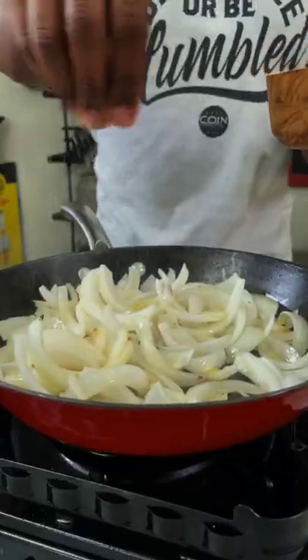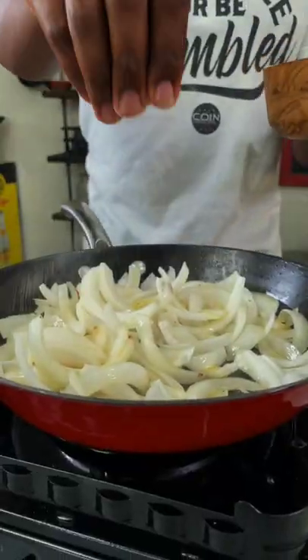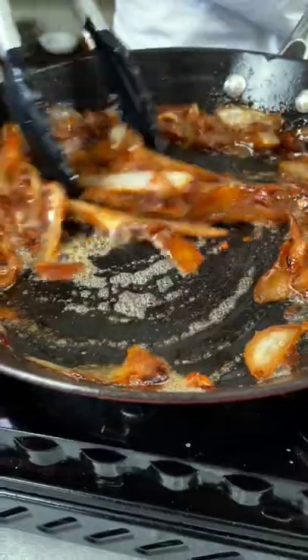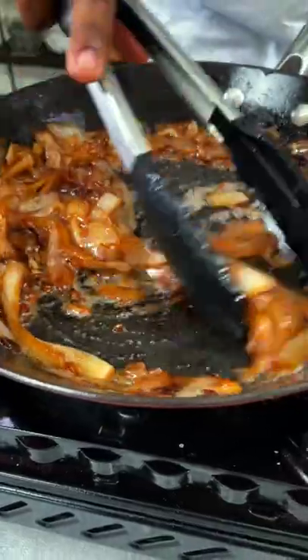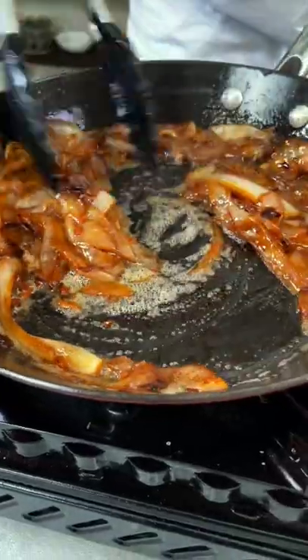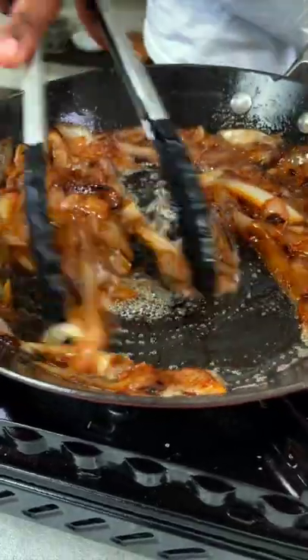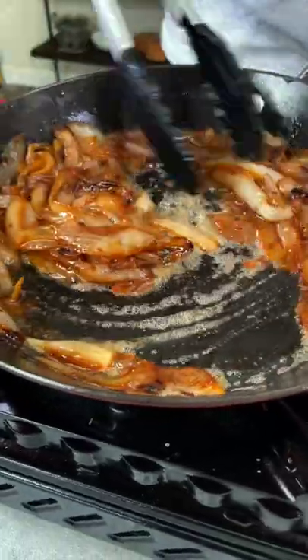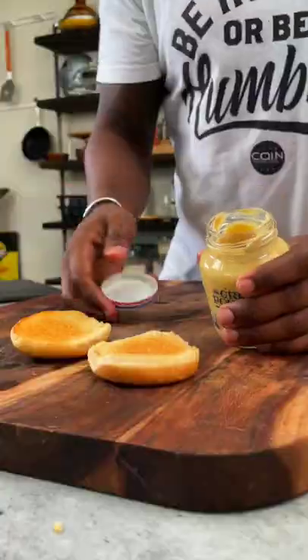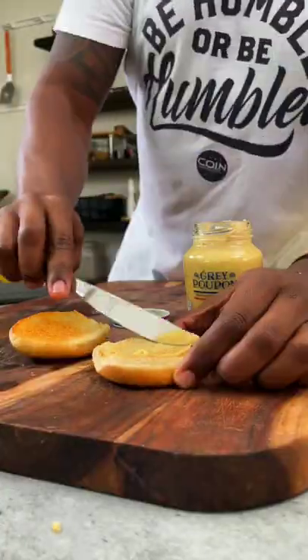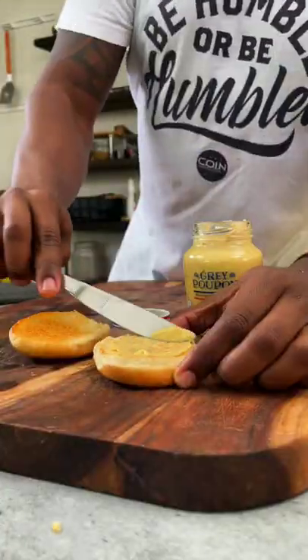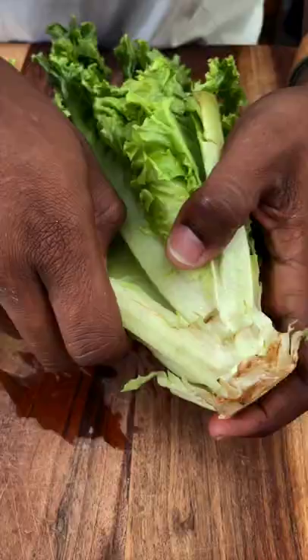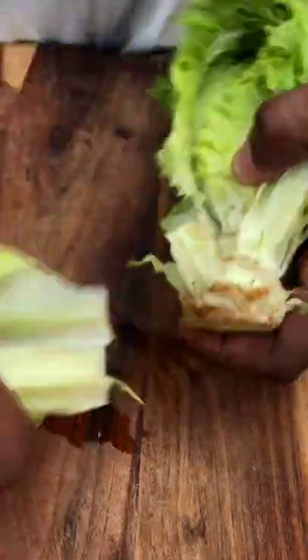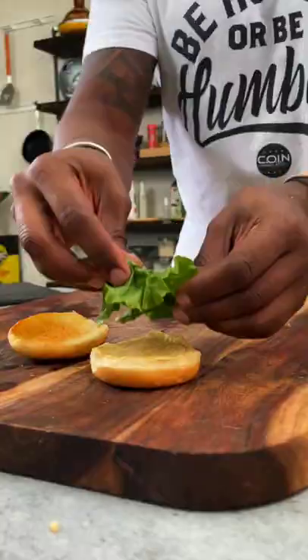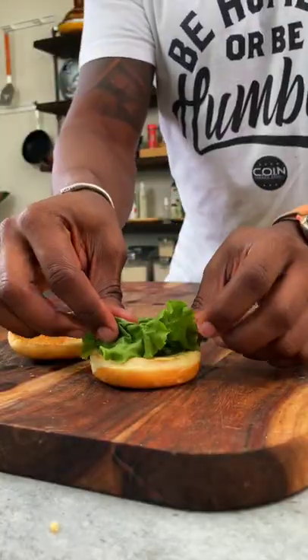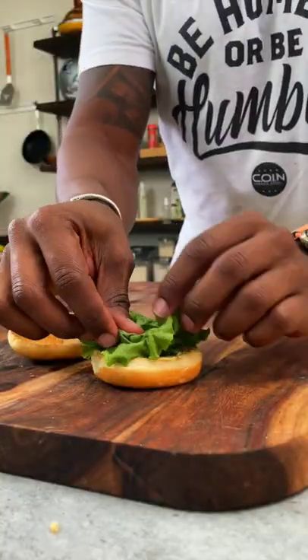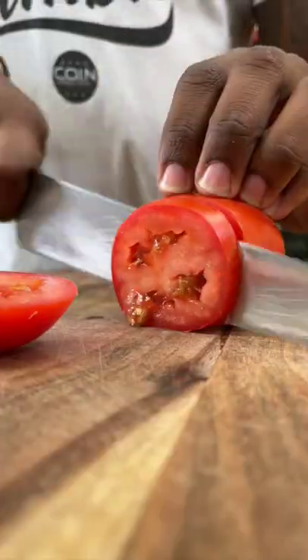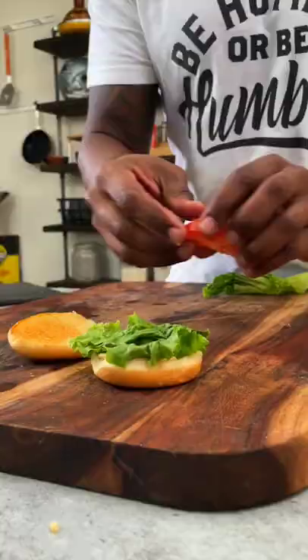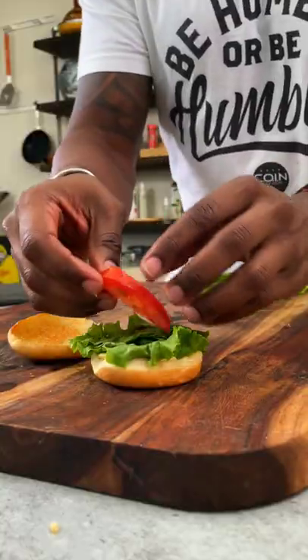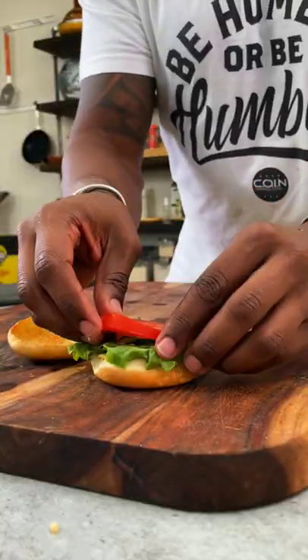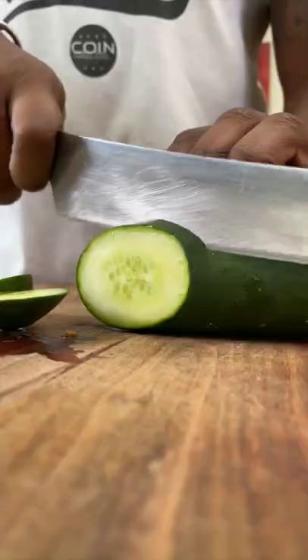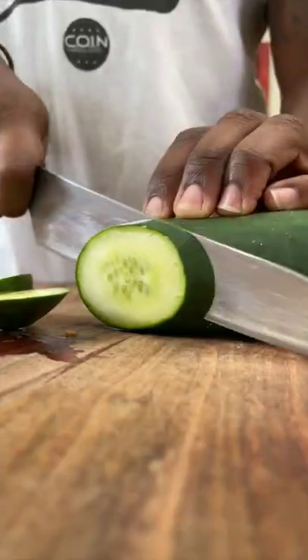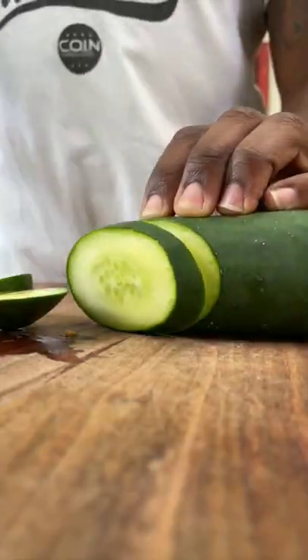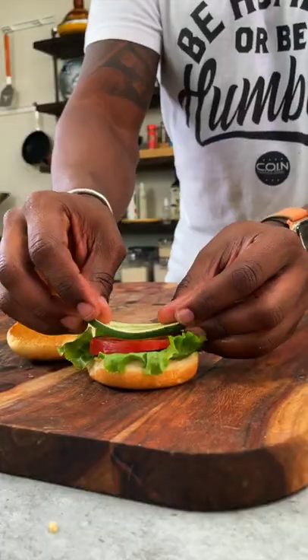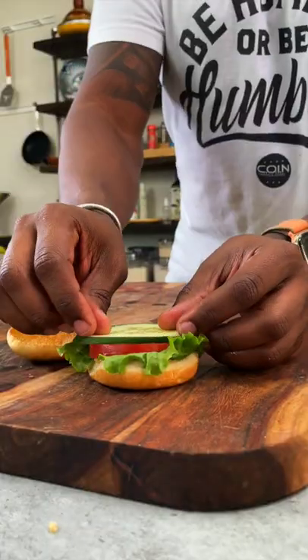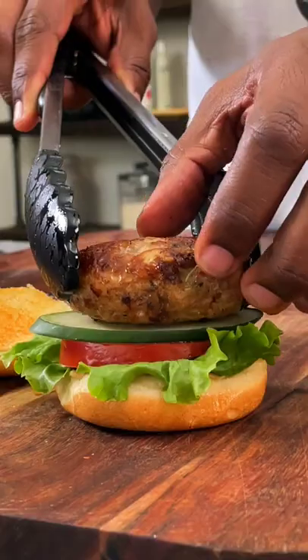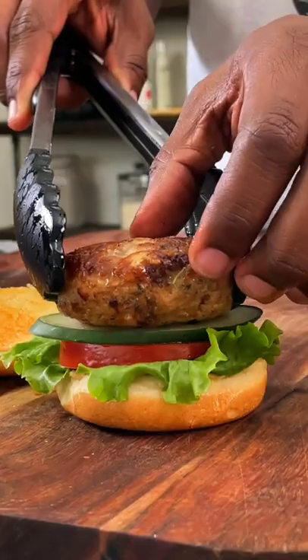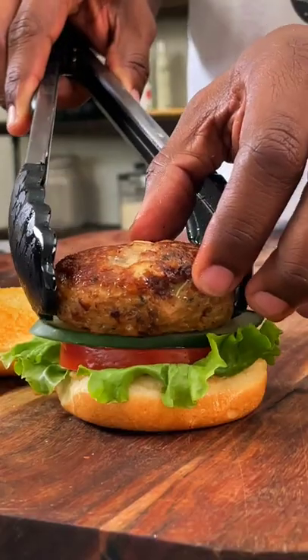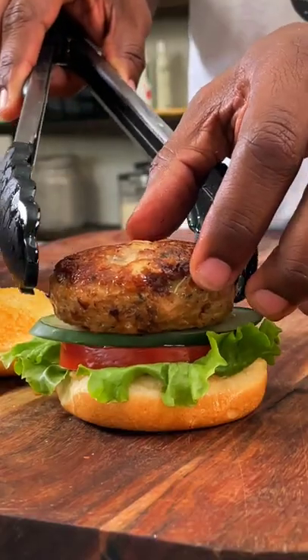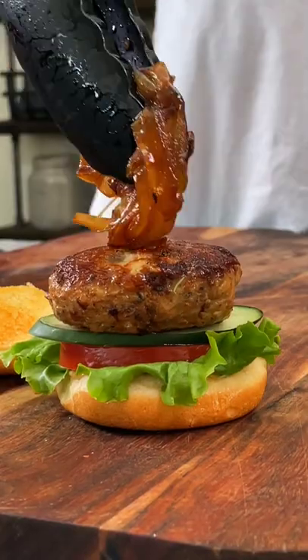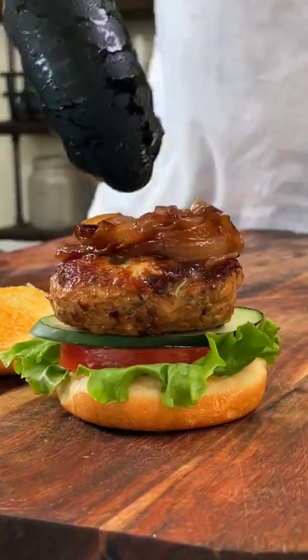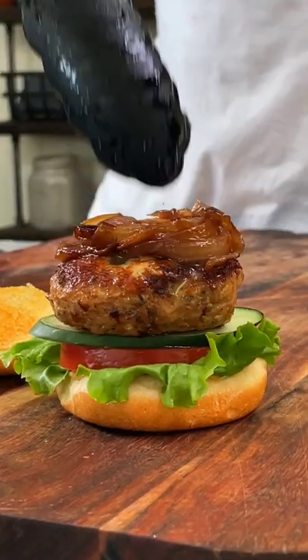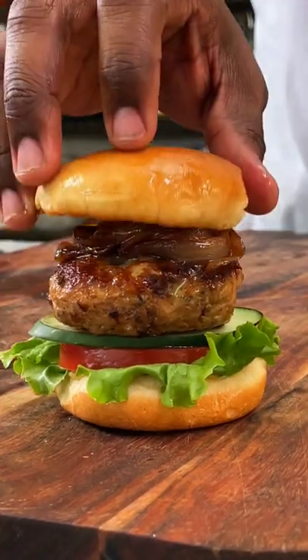Caramelize some onions then build your slider: Dijon, lettuce, tomato, cucumber, turkey burger, onions, and the bun.